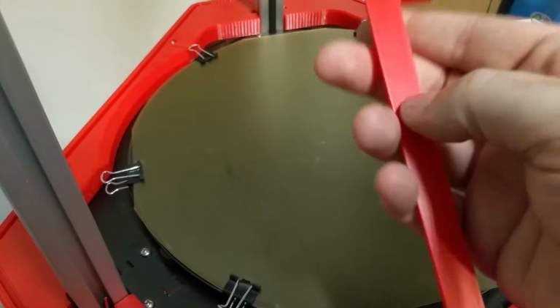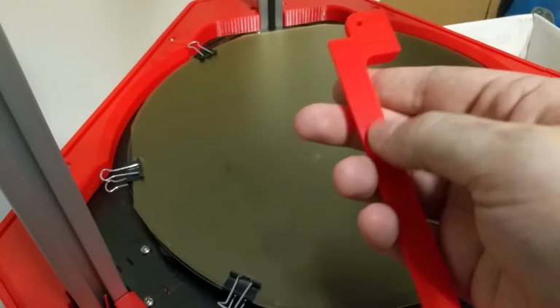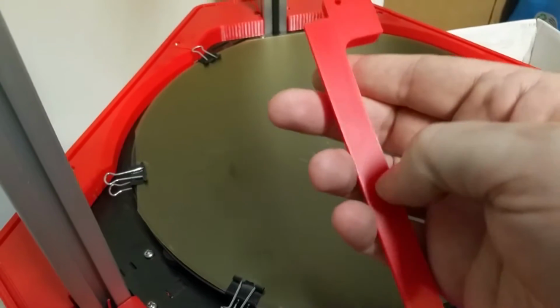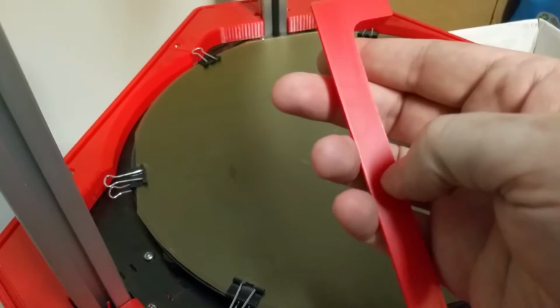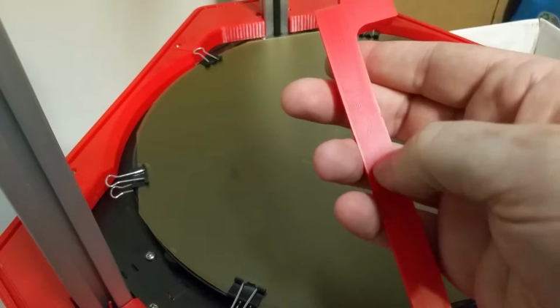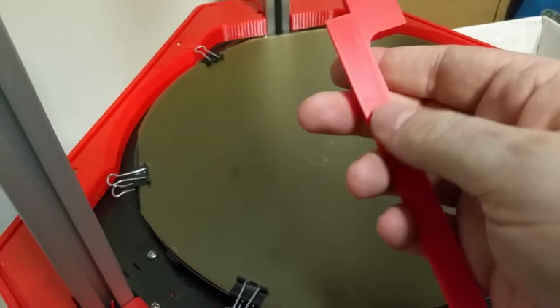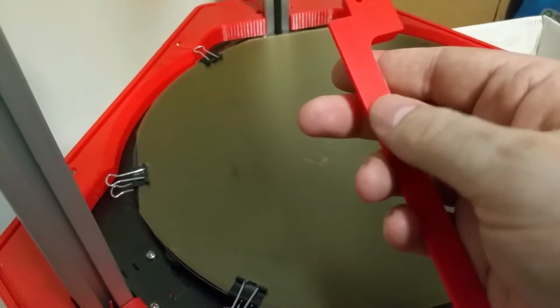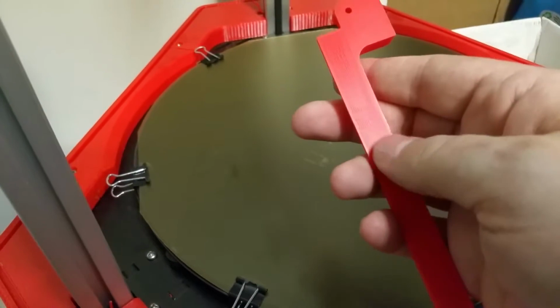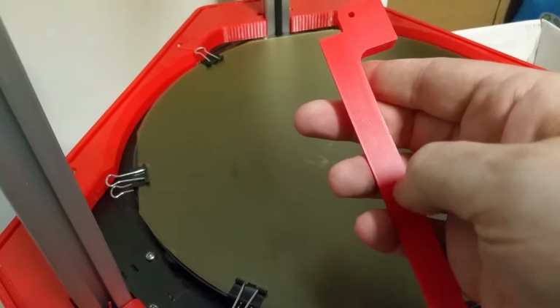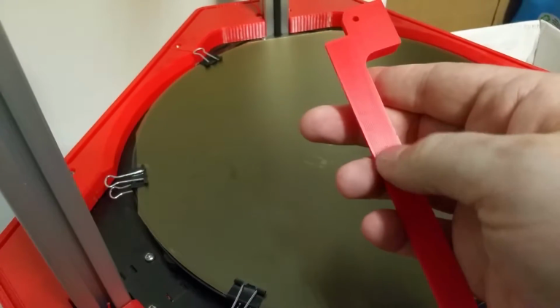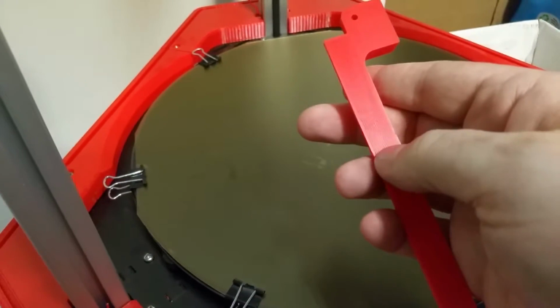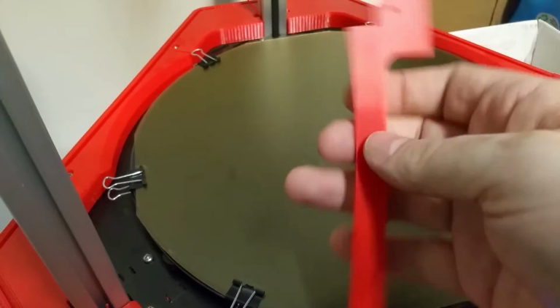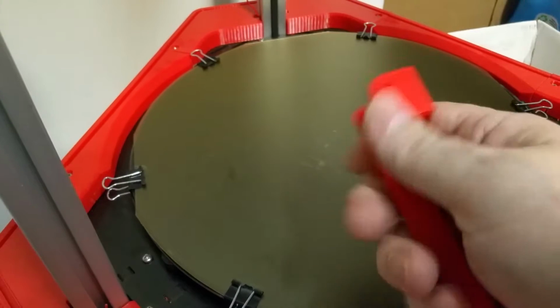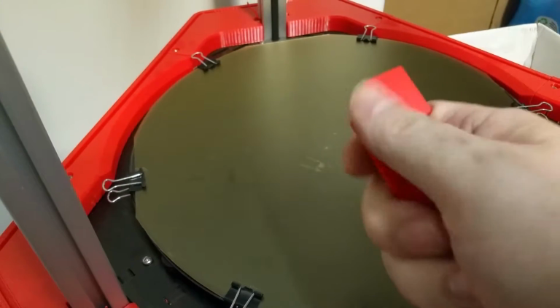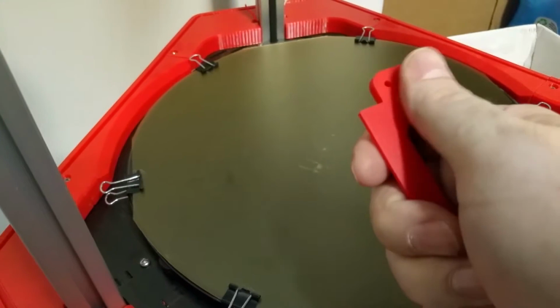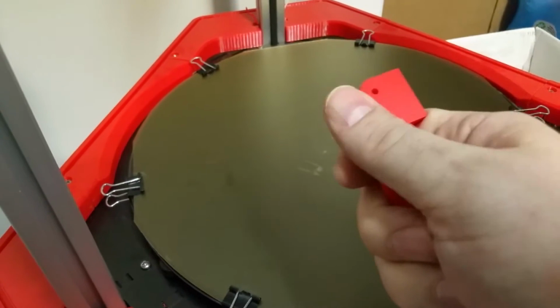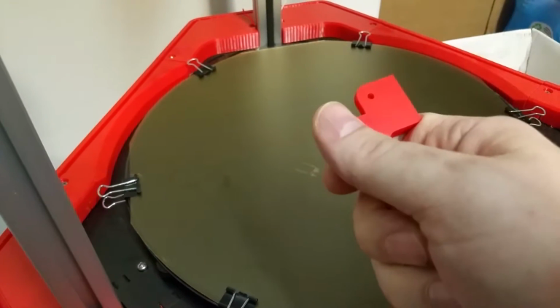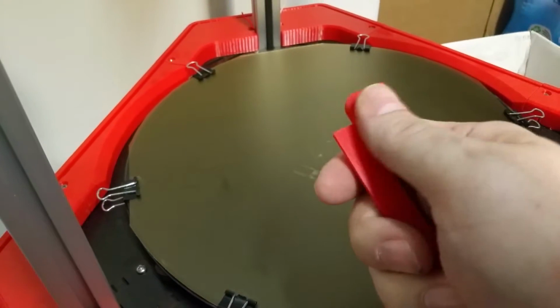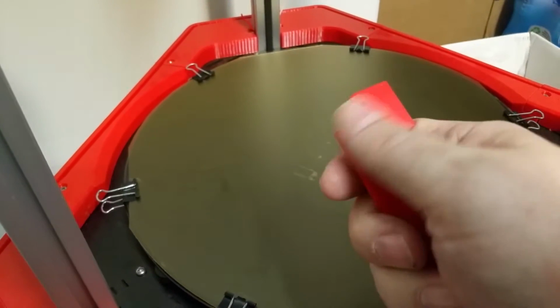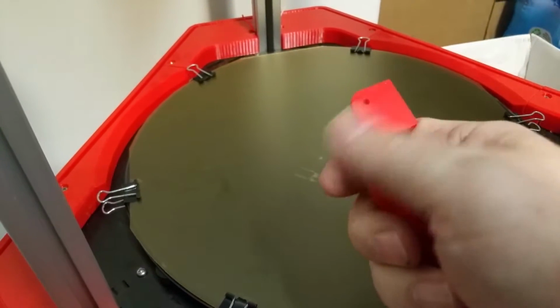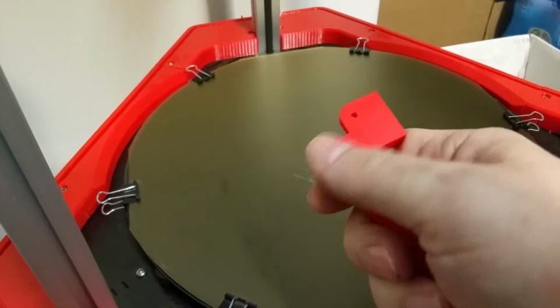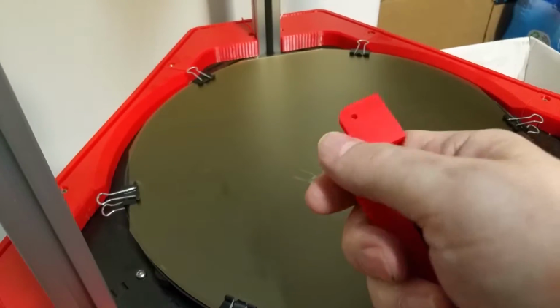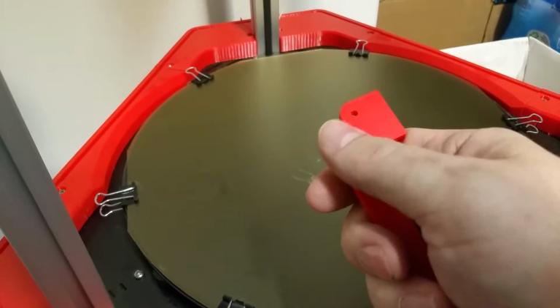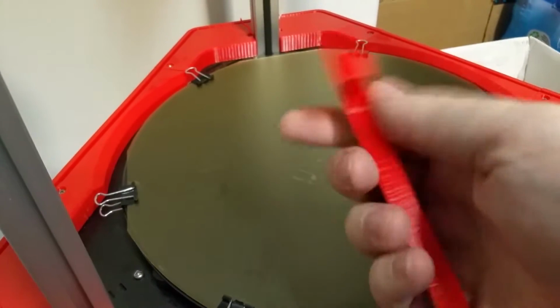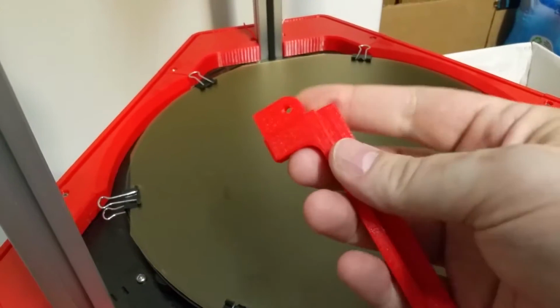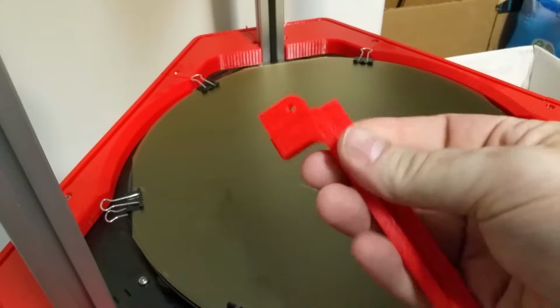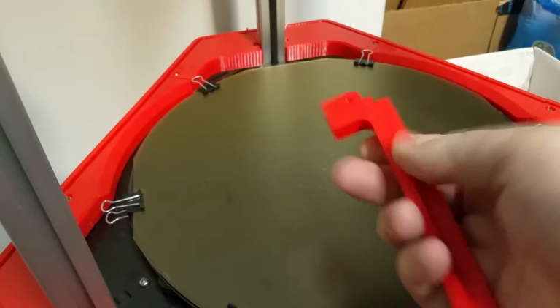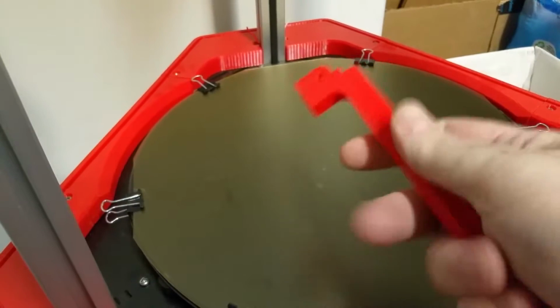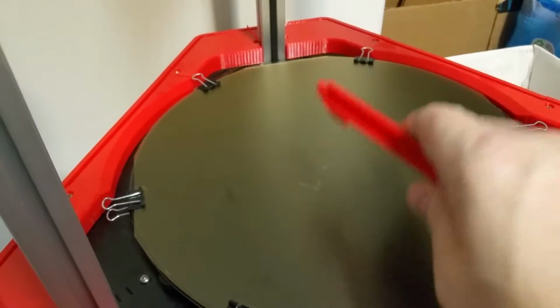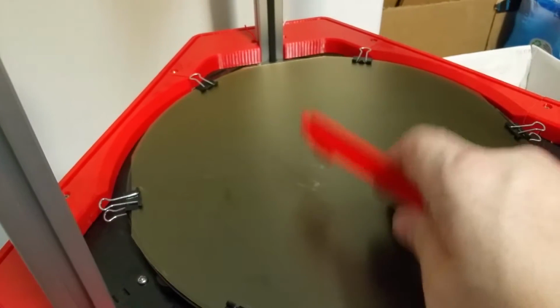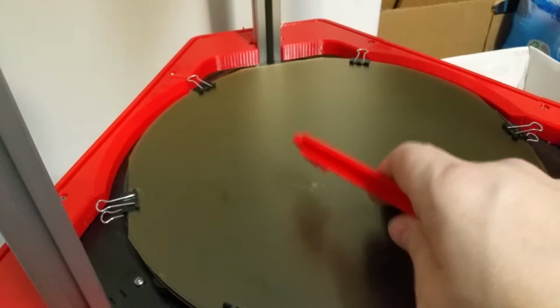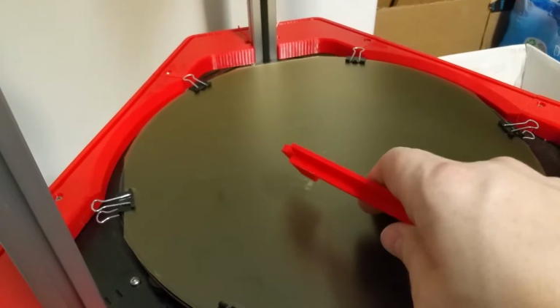And then the feel of this is absolutely smooth. This is the bed side, and it's just absolutely smooth as glass. So I'm pretty impressed with this stuff, this PEI stuff.